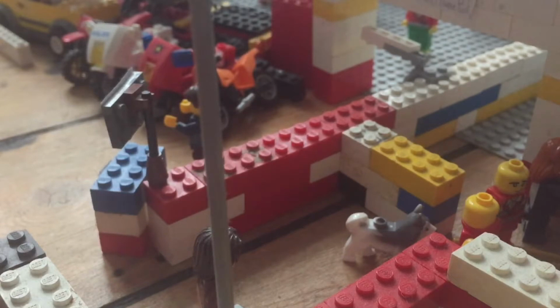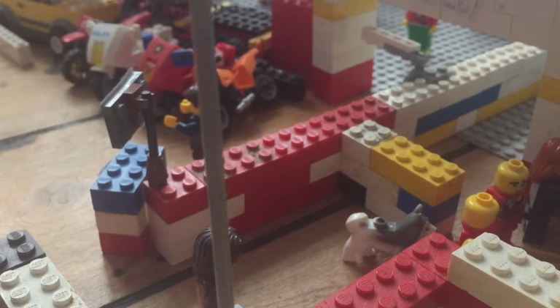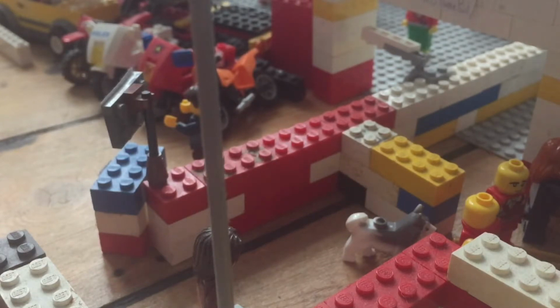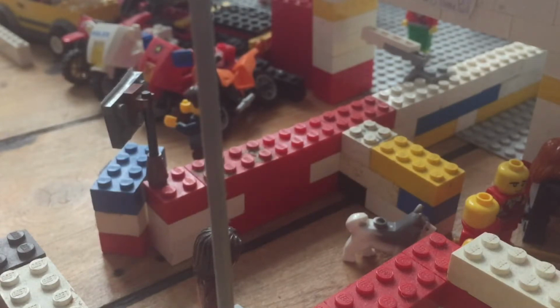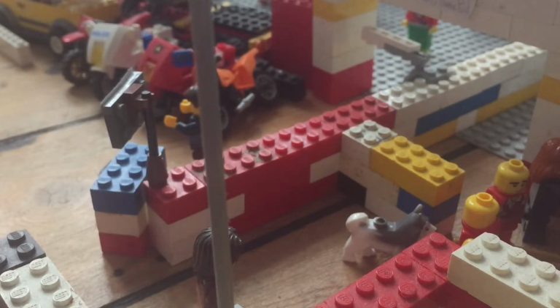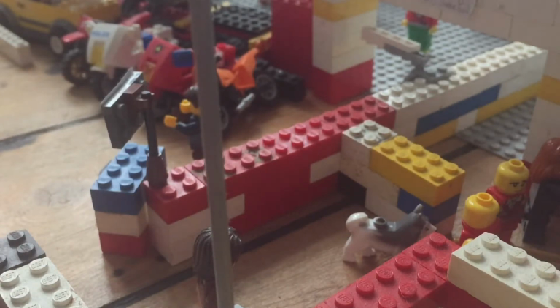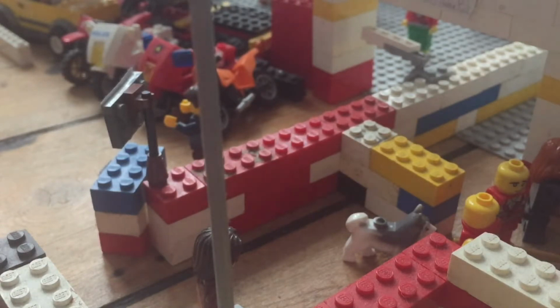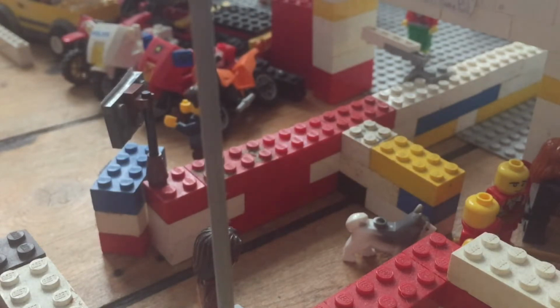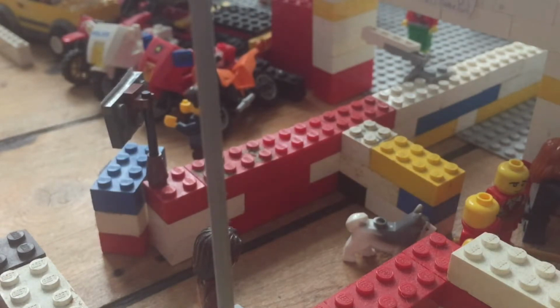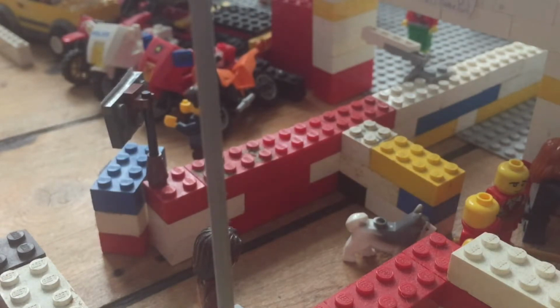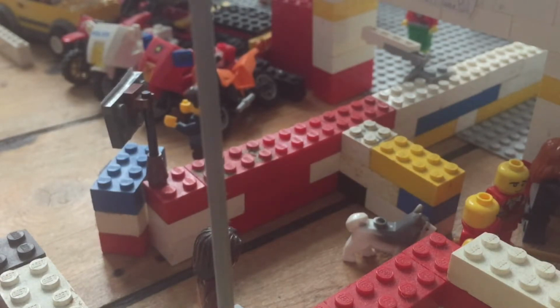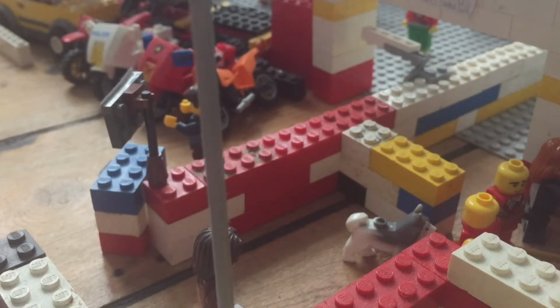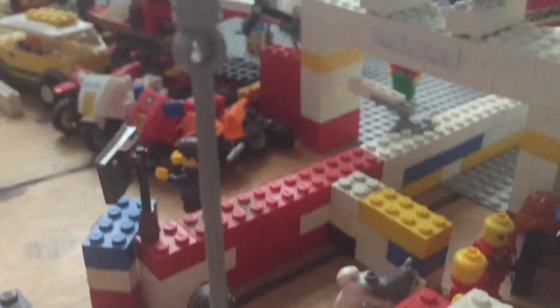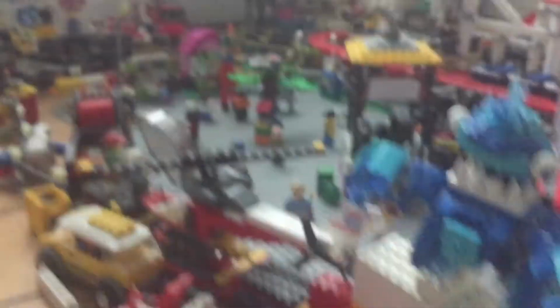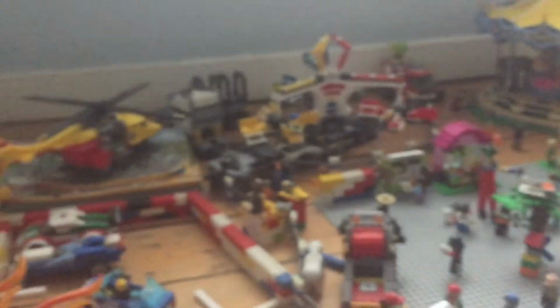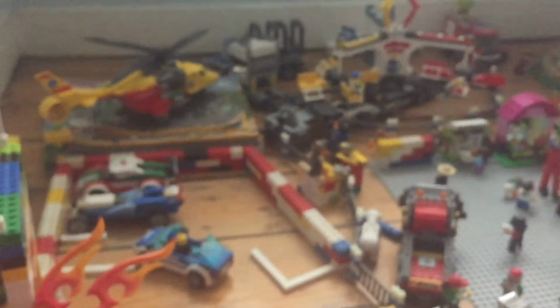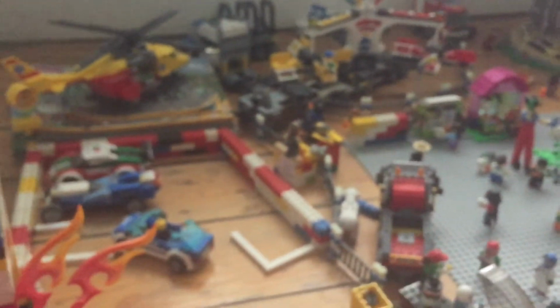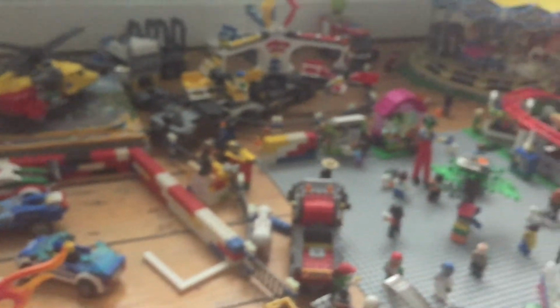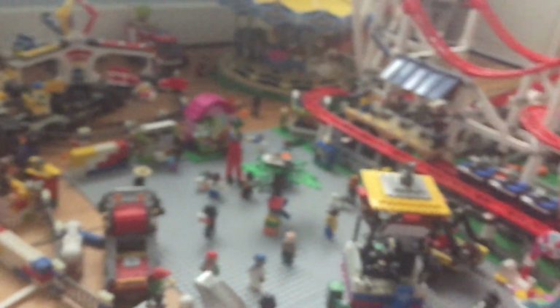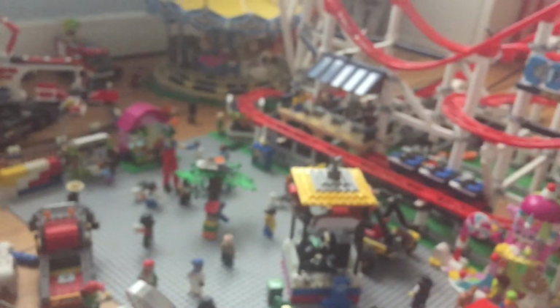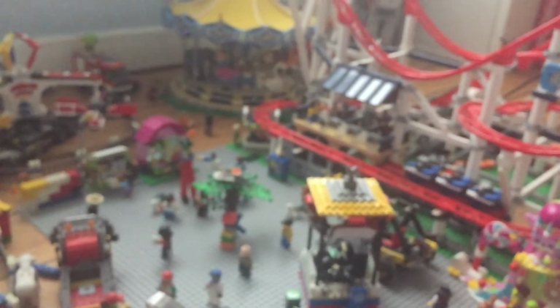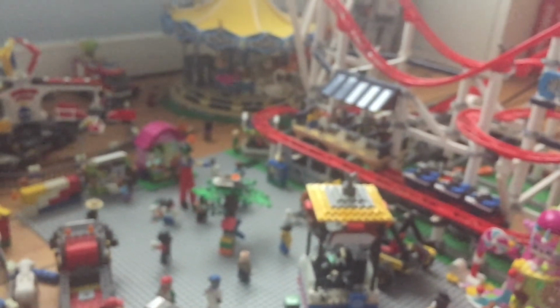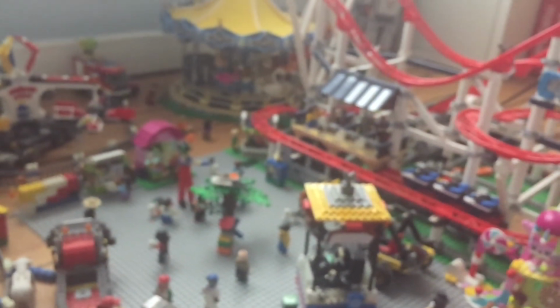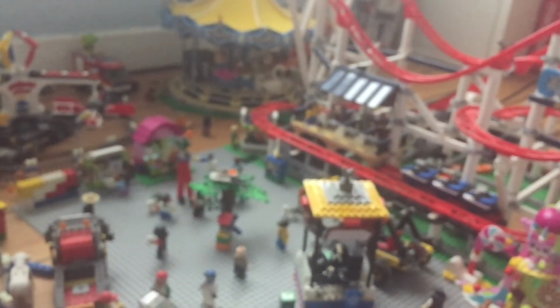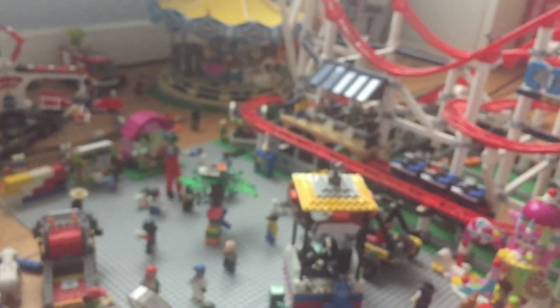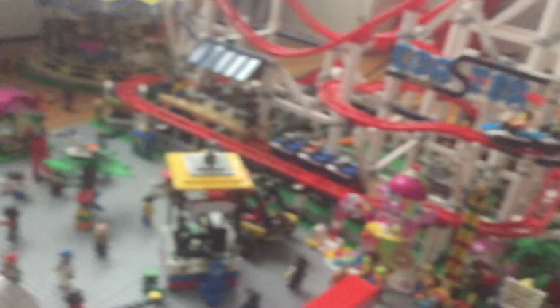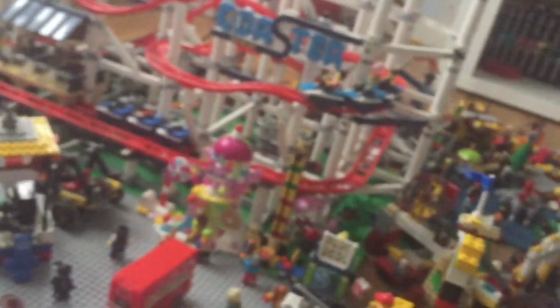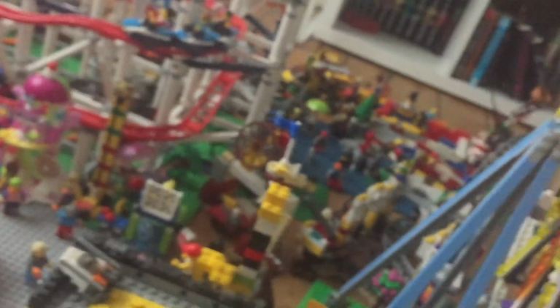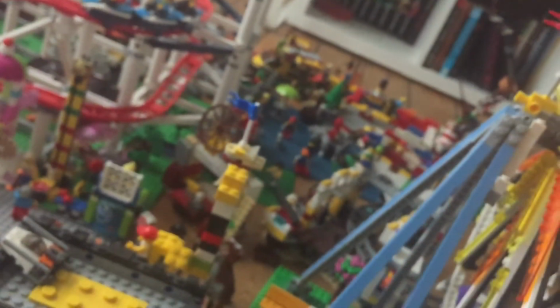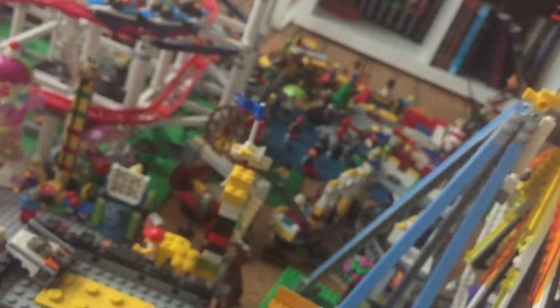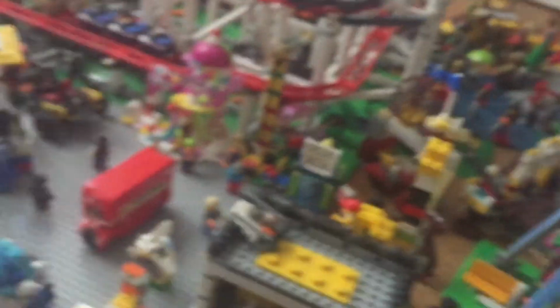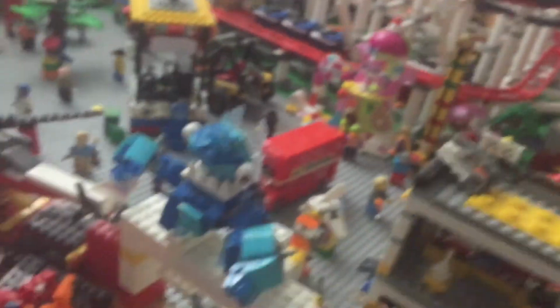So each one is for a different area. The red one will cover this area, the blue one will cover over that area, and of course there's one for Pirates Cove.